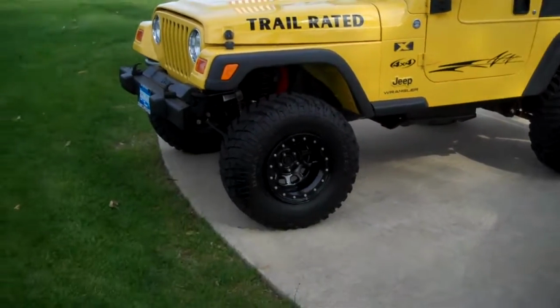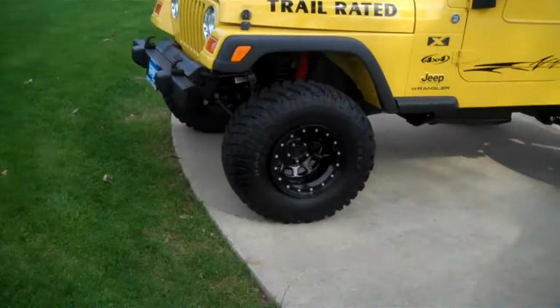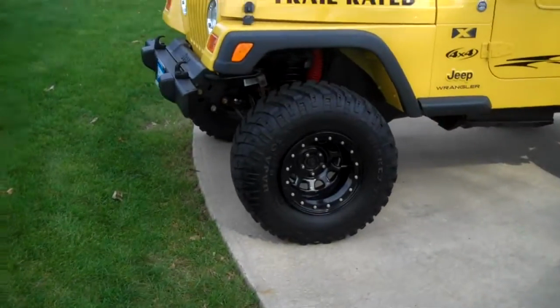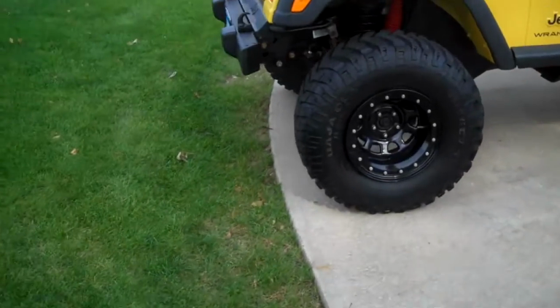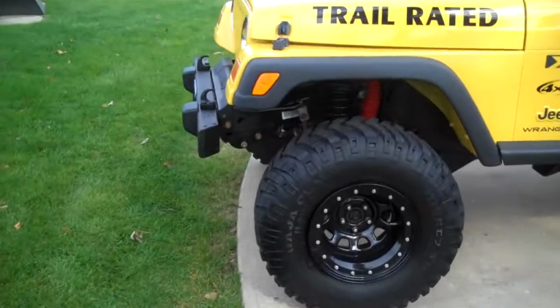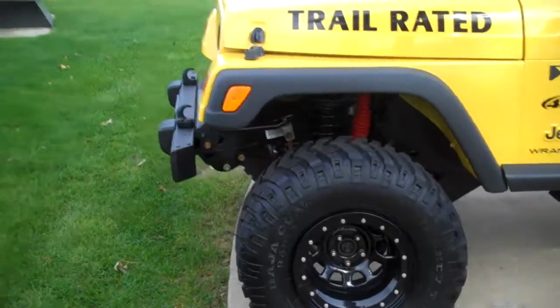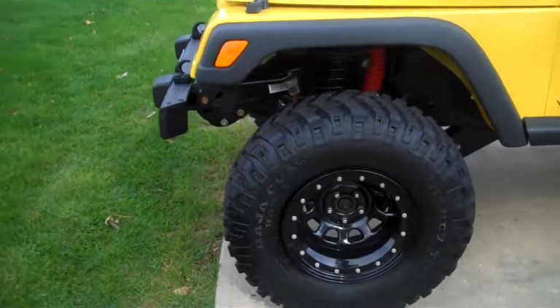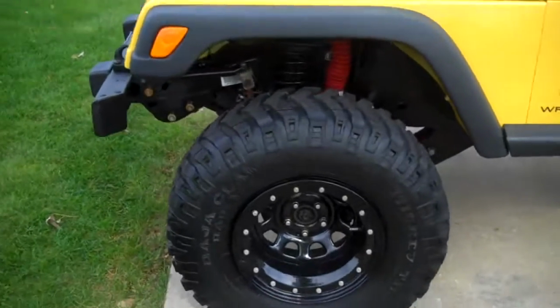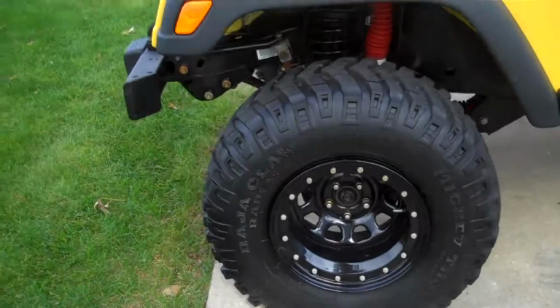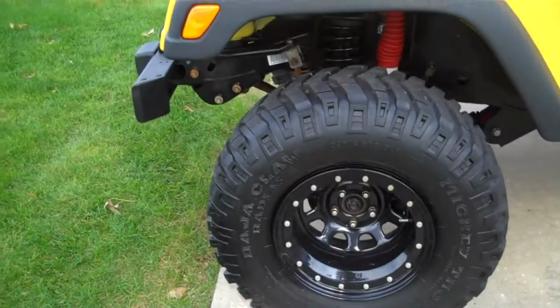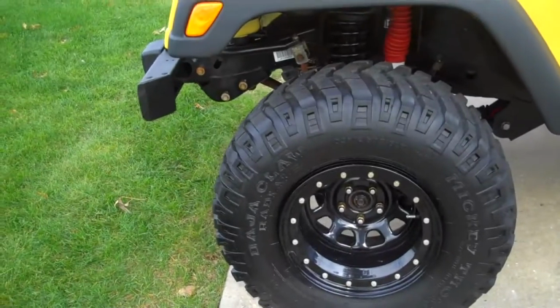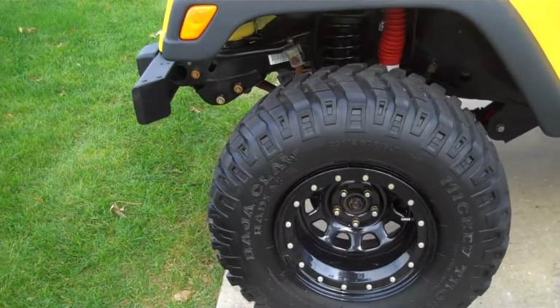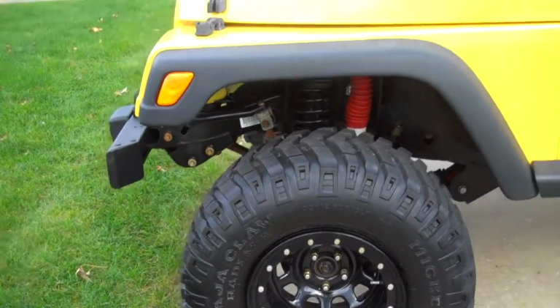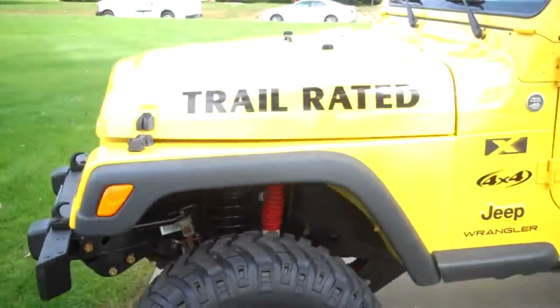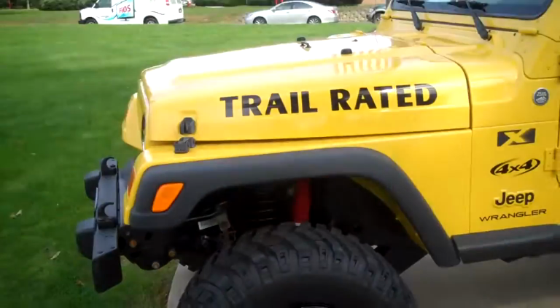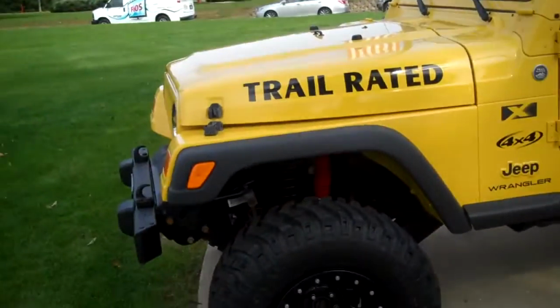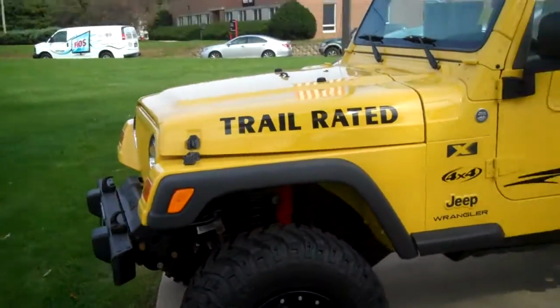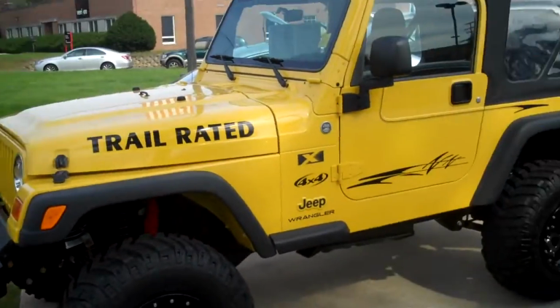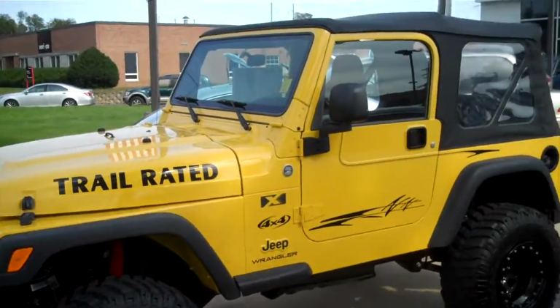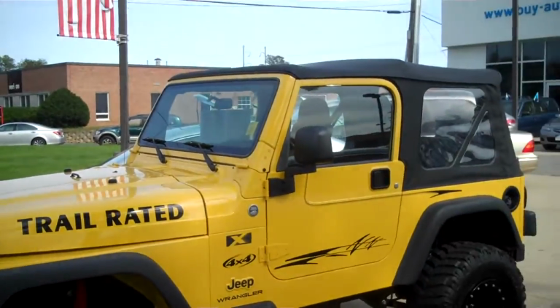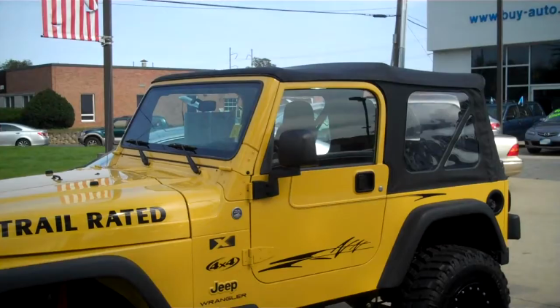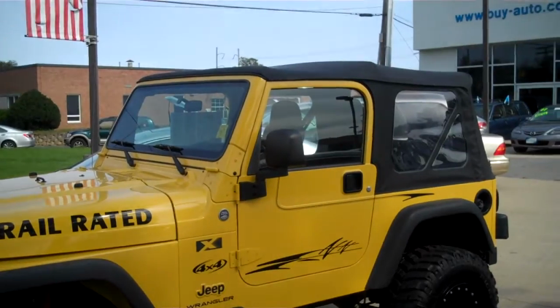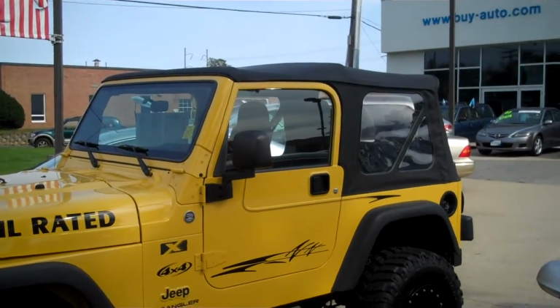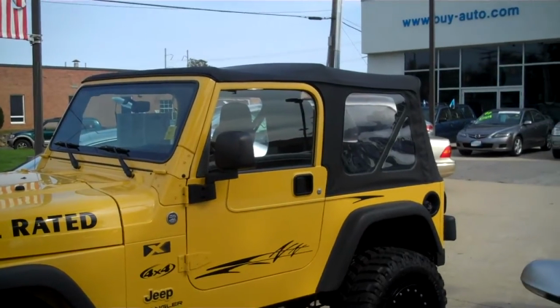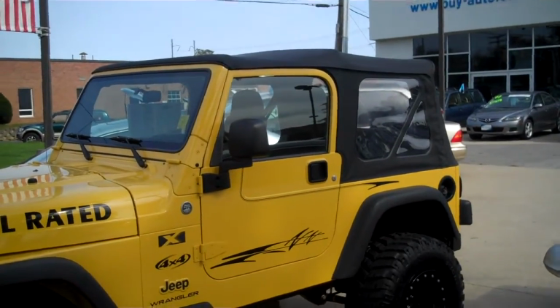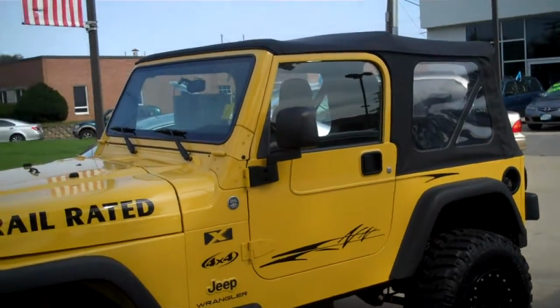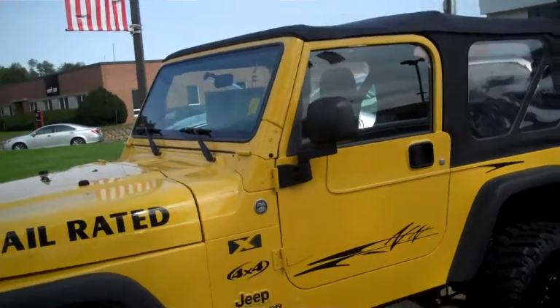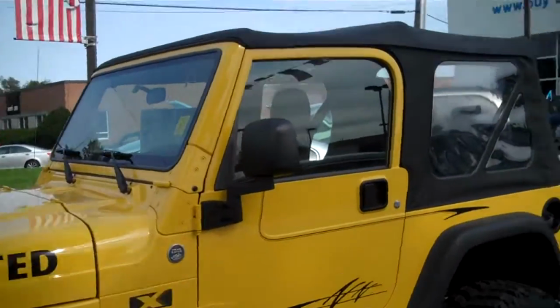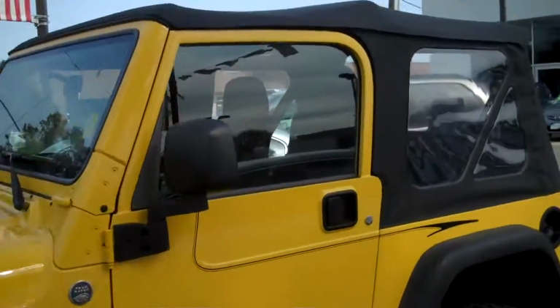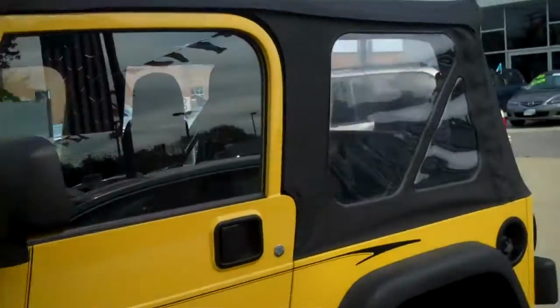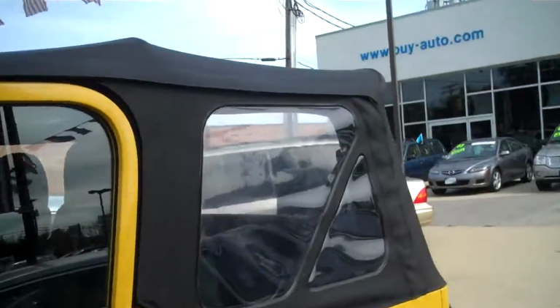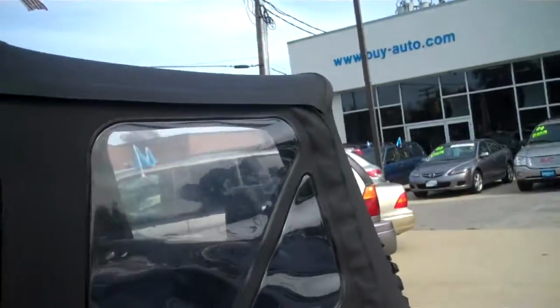This car has 32-inch tires on it — Mickey Thompson's, like brand new on the car. Also has a 4-inch lift kit as you can see. Beautiful yellow paint, not a mark on it. Automatic transmission, soft top, removable.